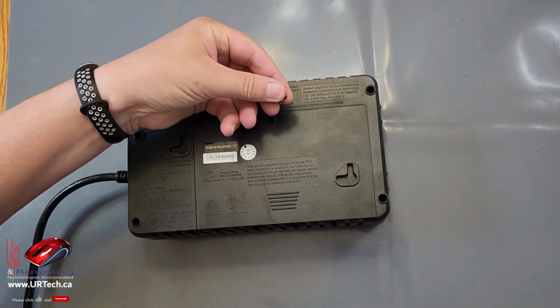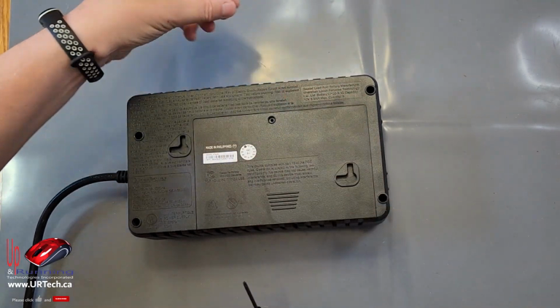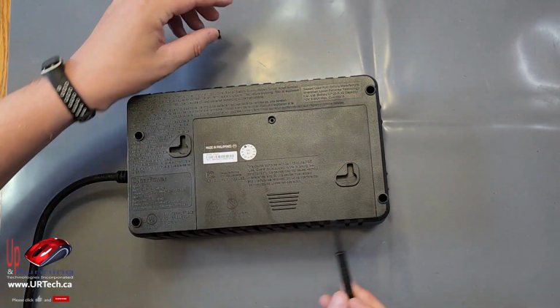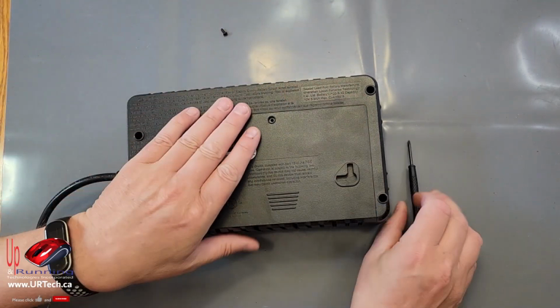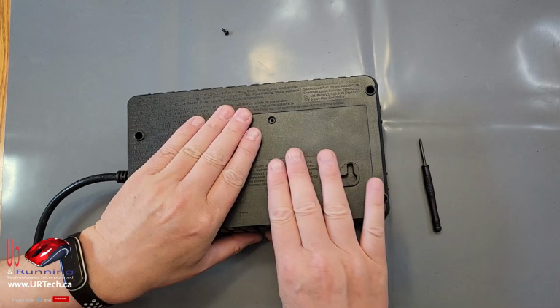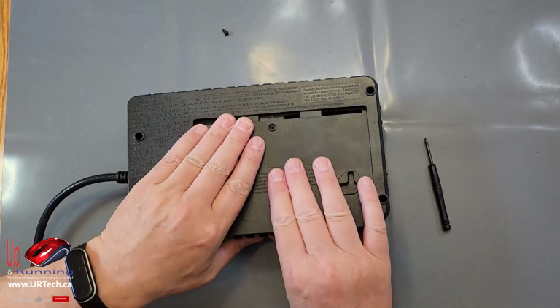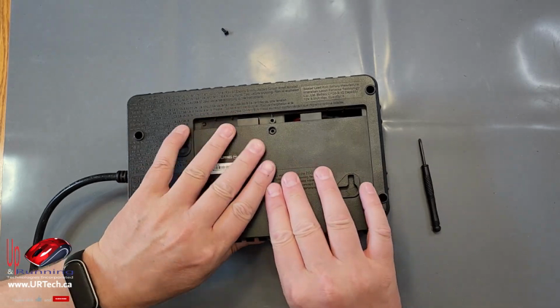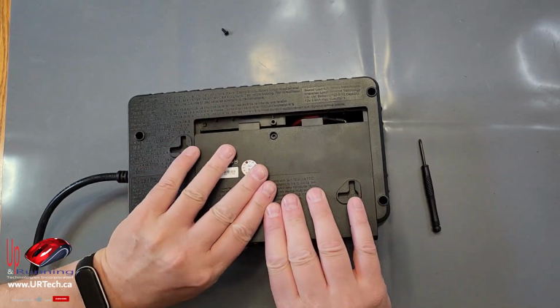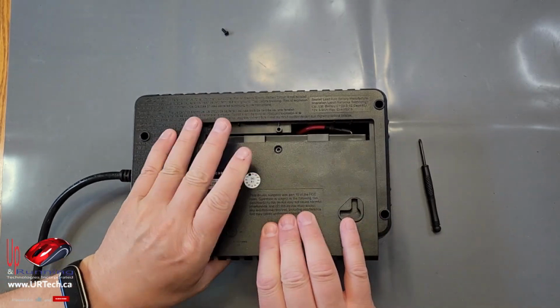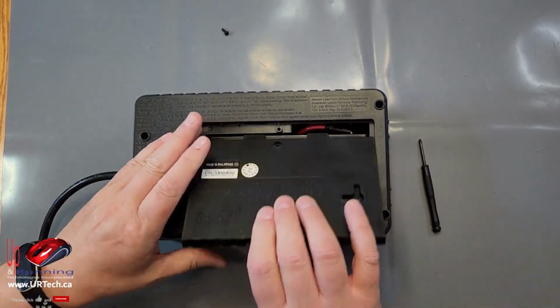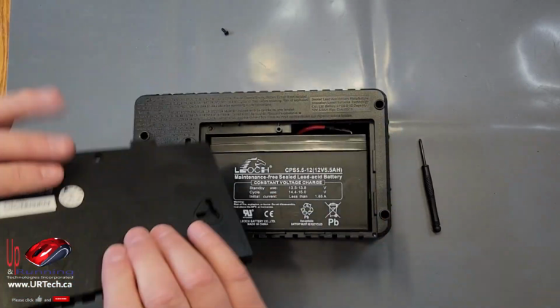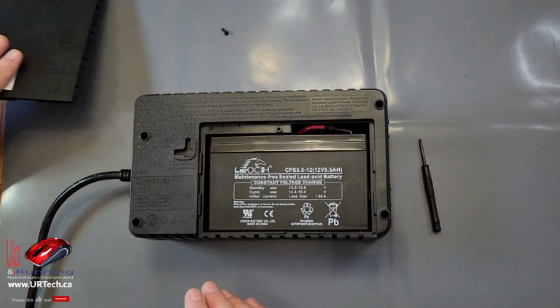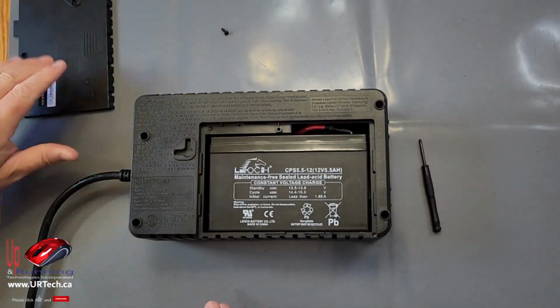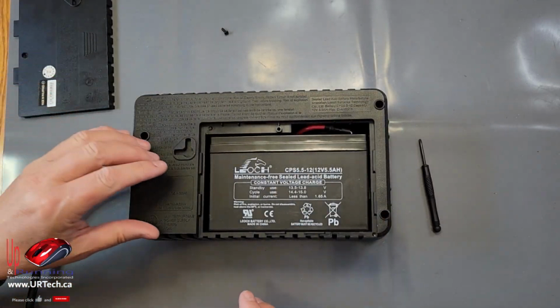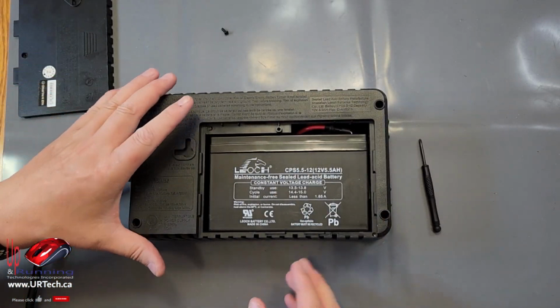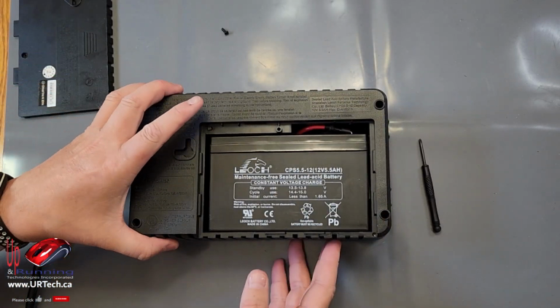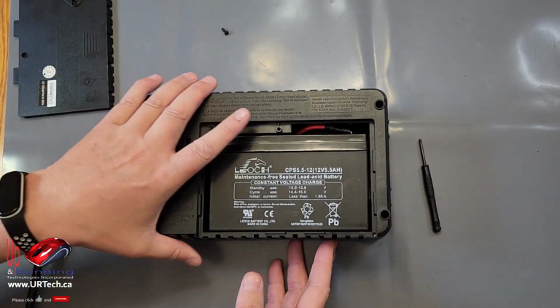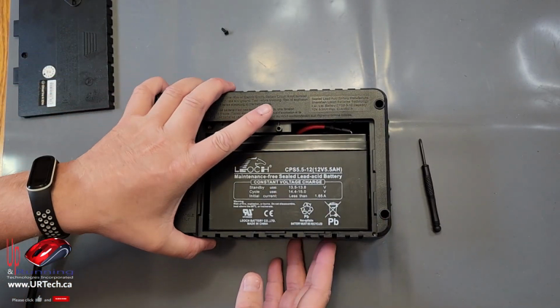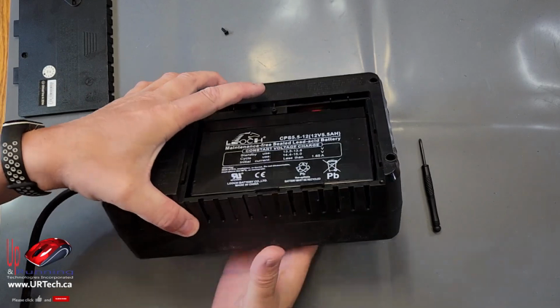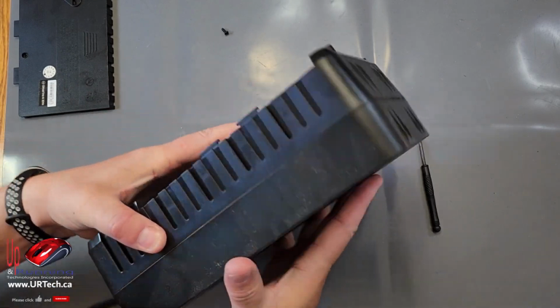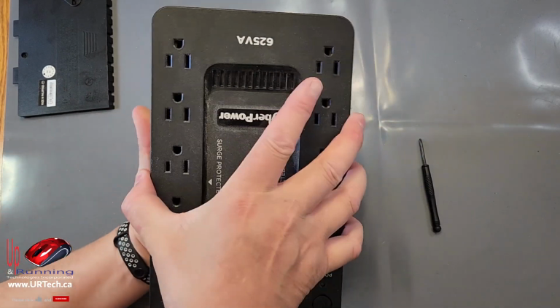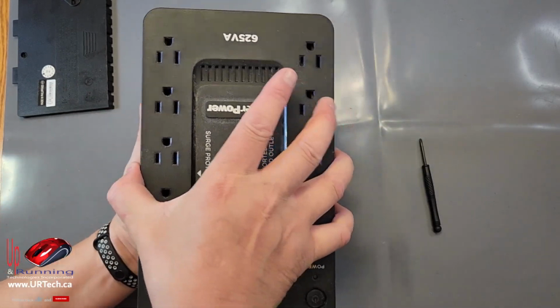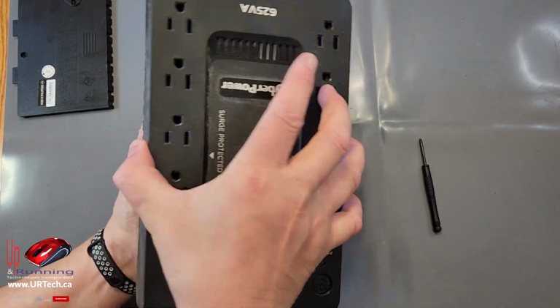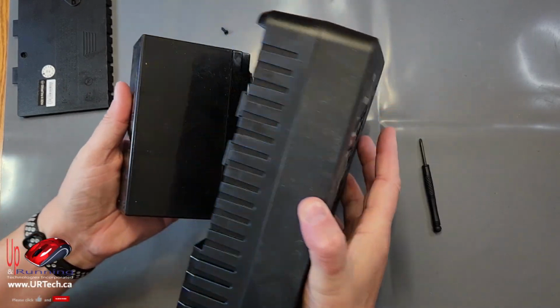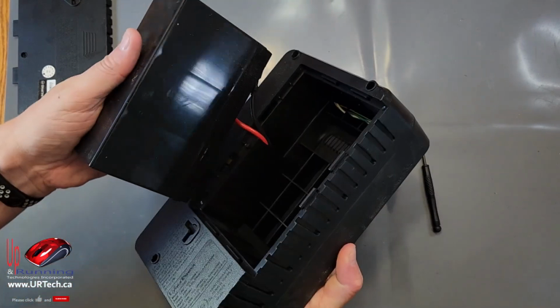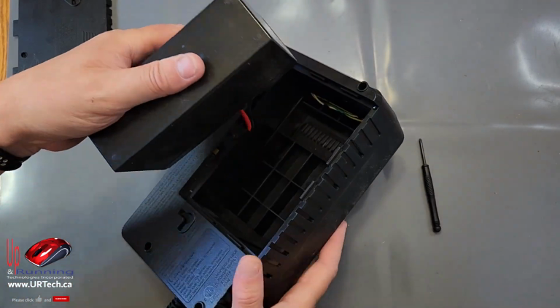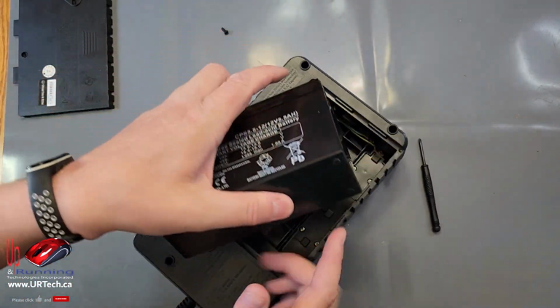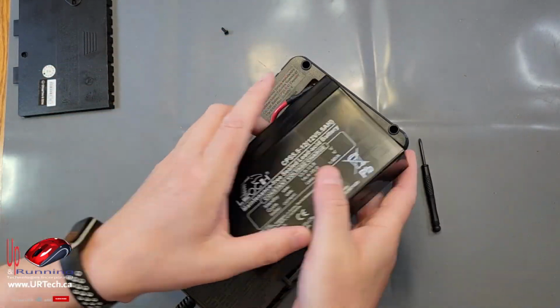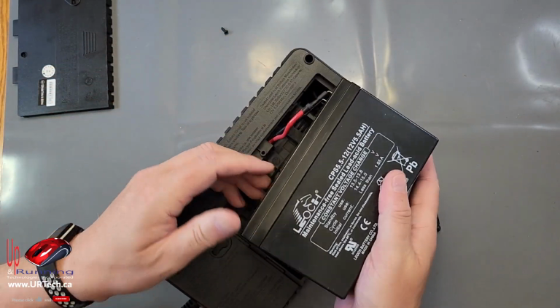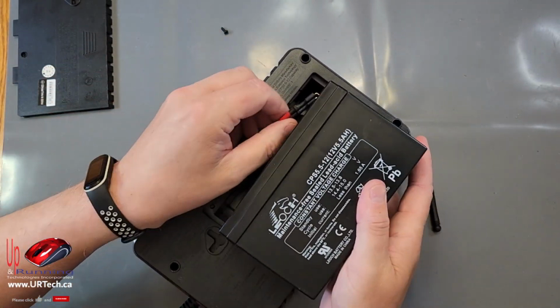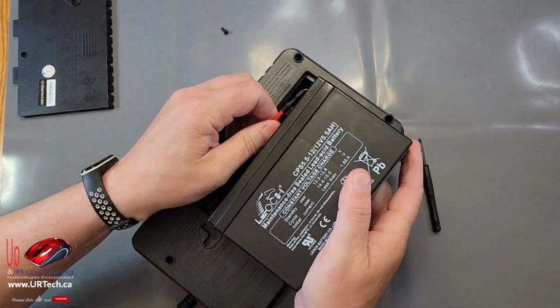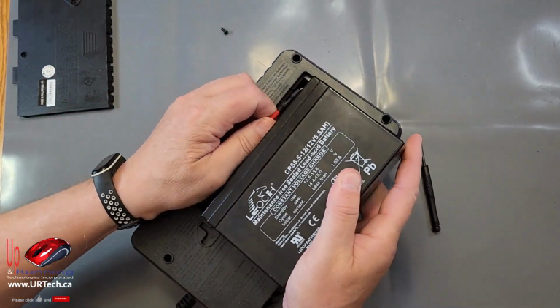Take the single screw out, slide this back, and really not much else to it. Pop the battery out by tipping it, take the leads off.